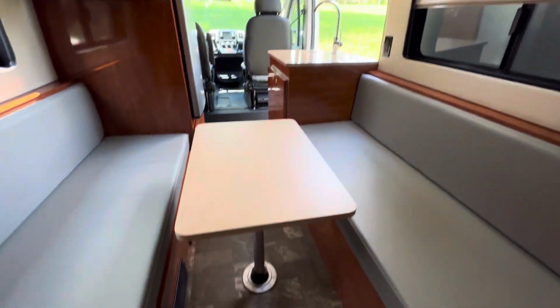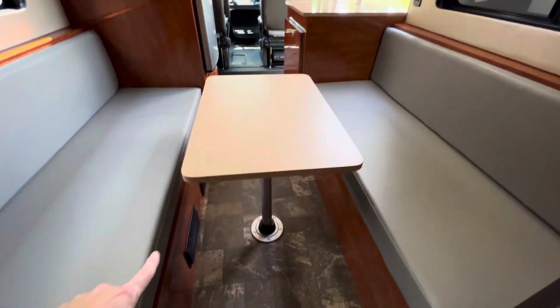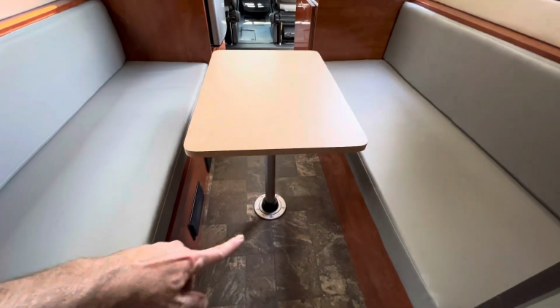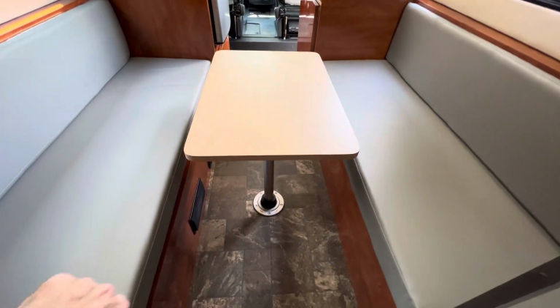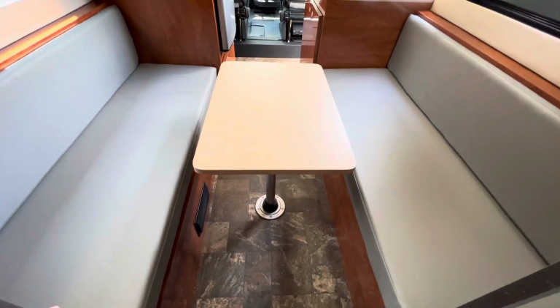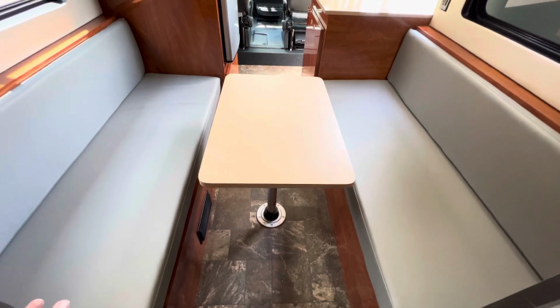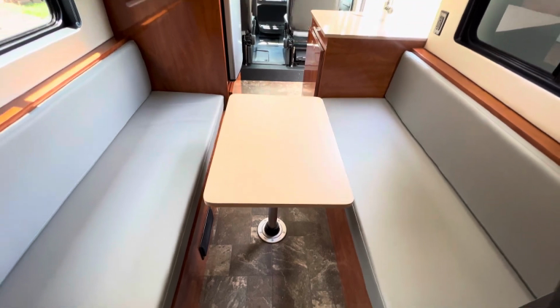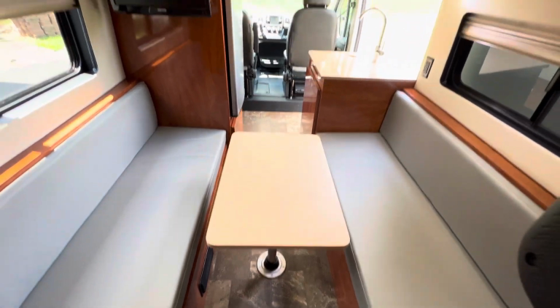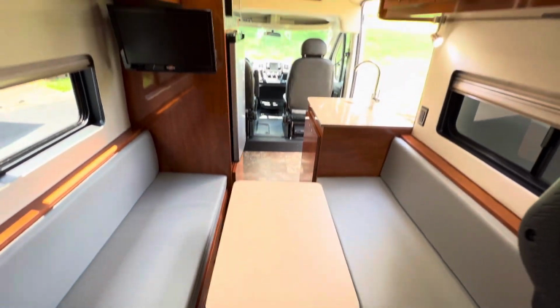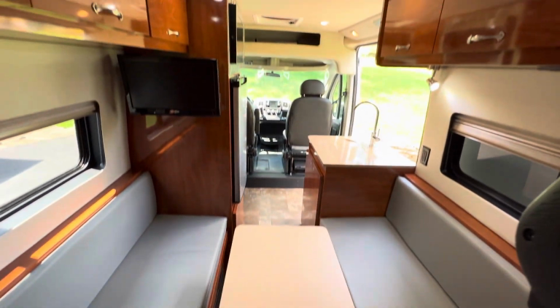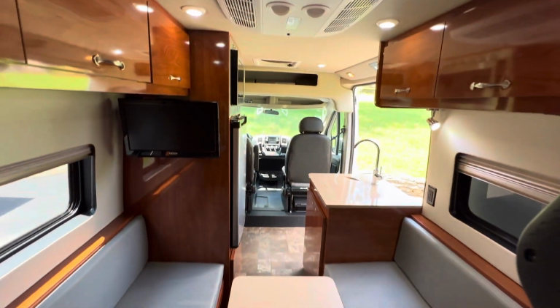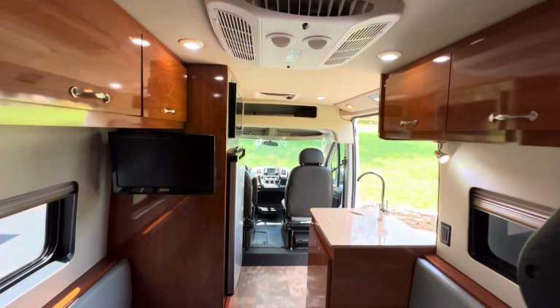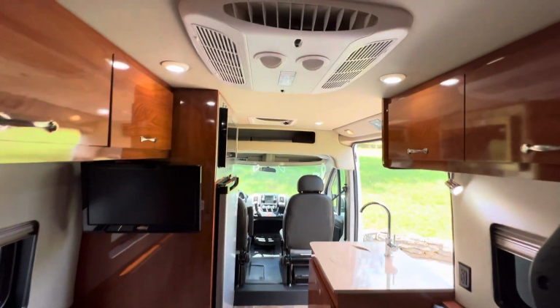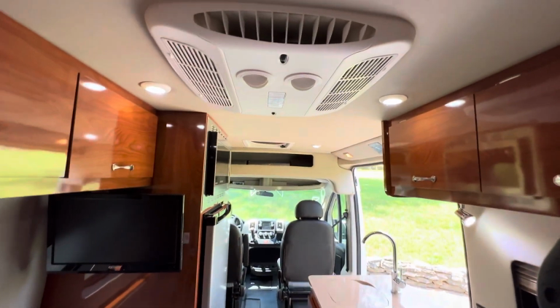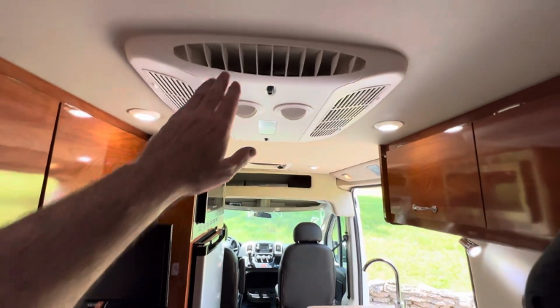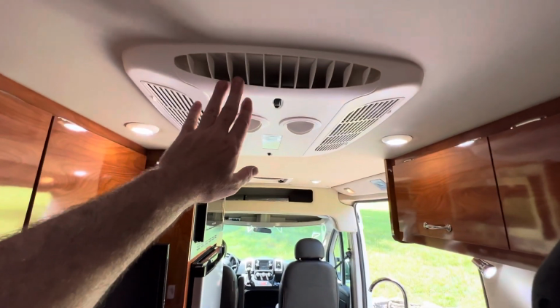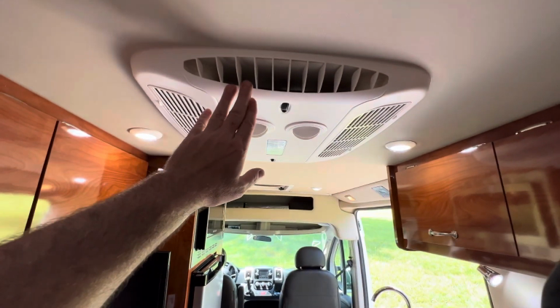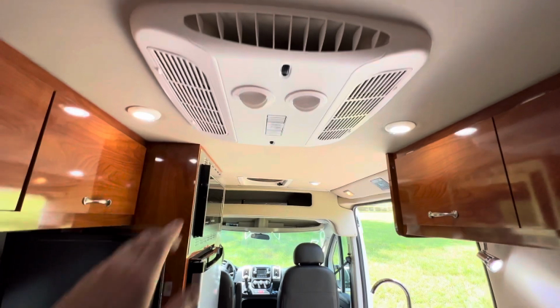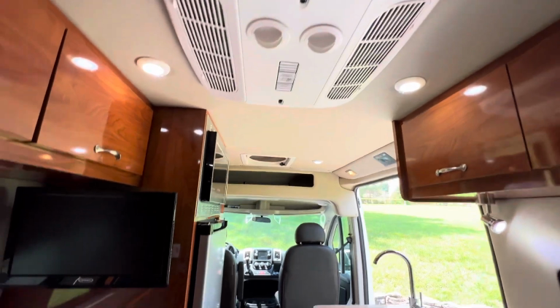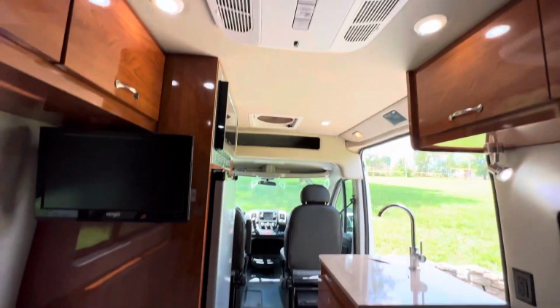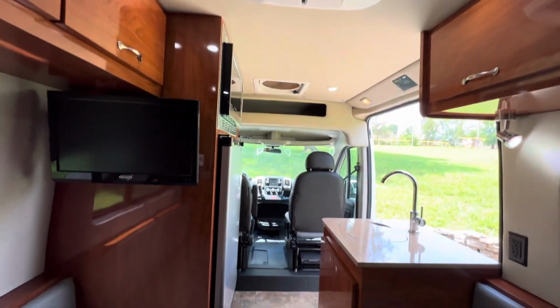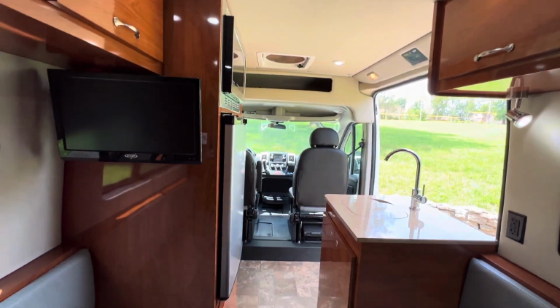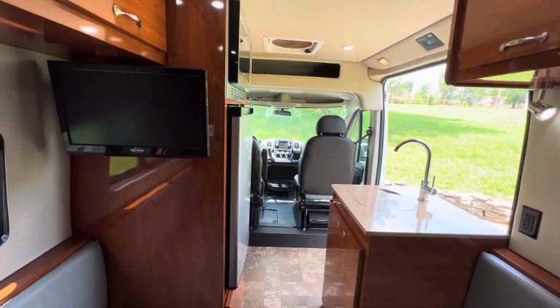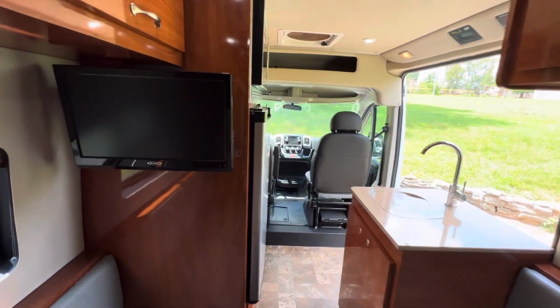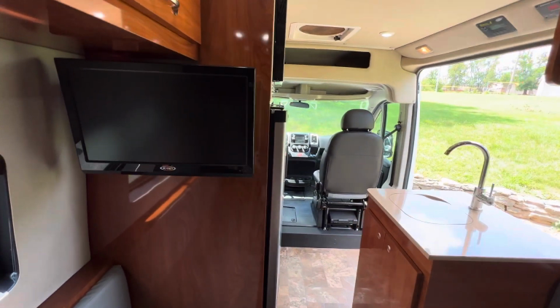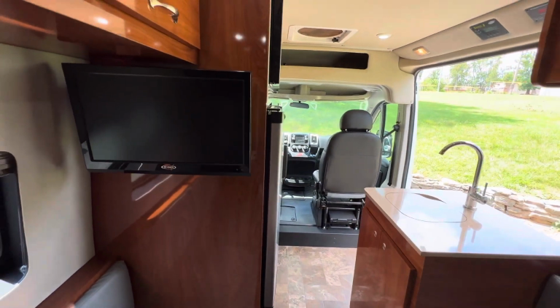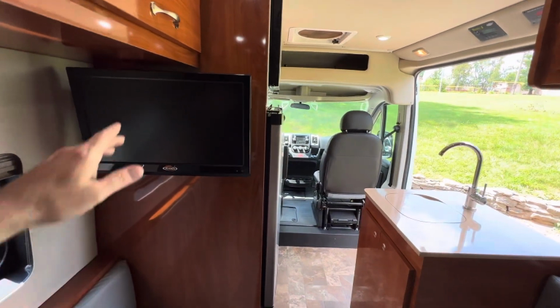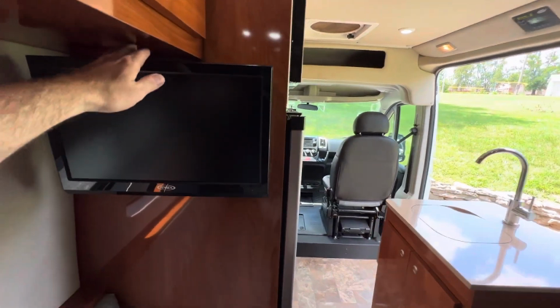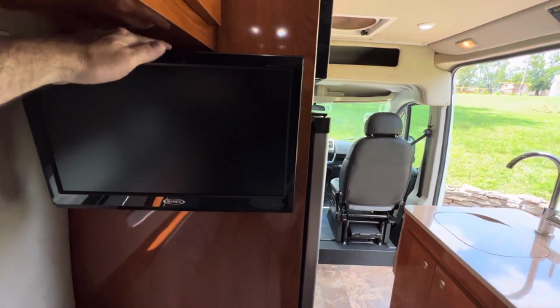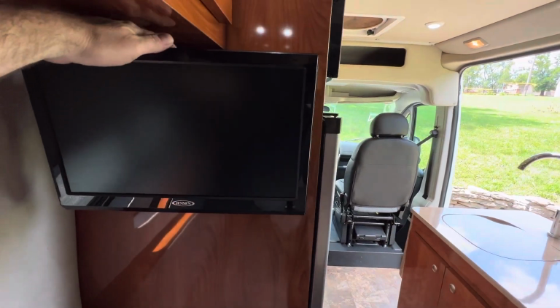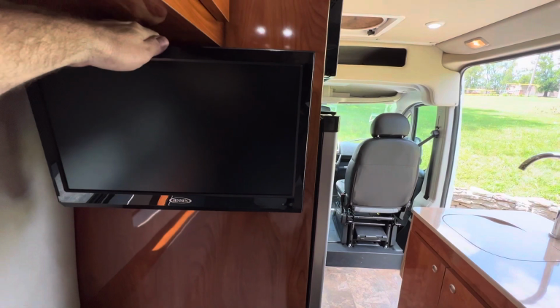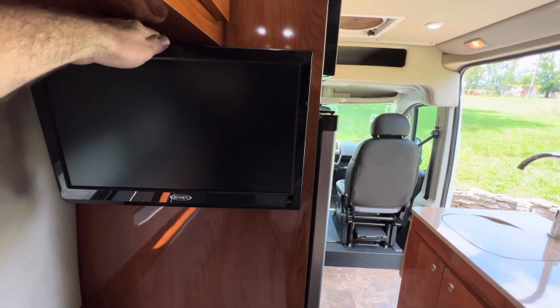The dinette breaks down into a bed. You do have AC with heat pump, and a 3000 watt inverter on this coach, which you do have to have on to run the AC. TV is on a pivoting arm.